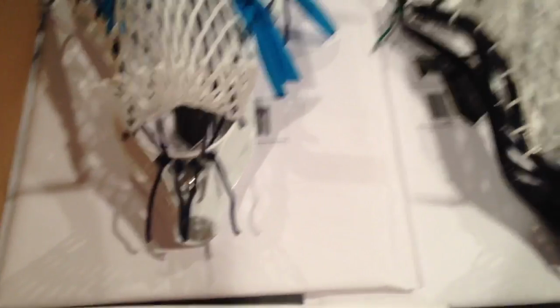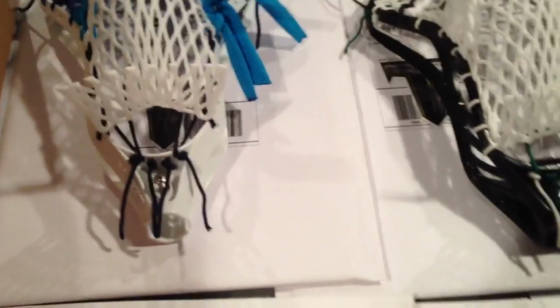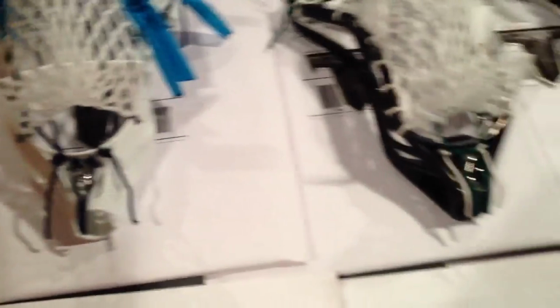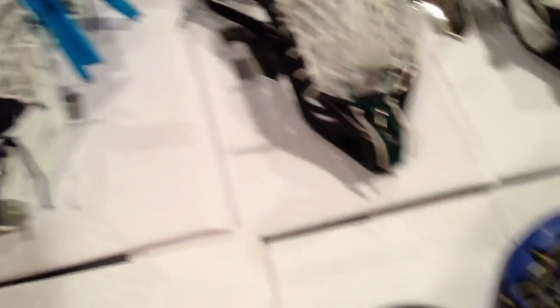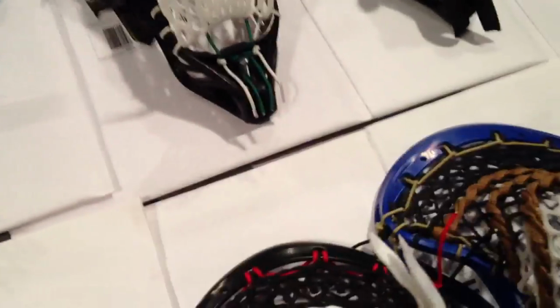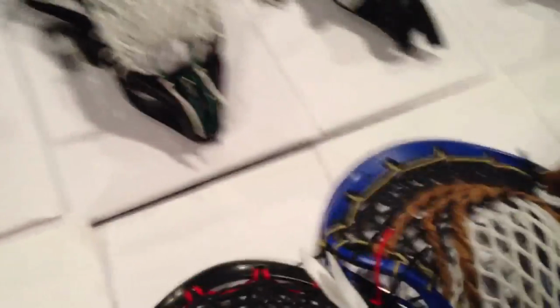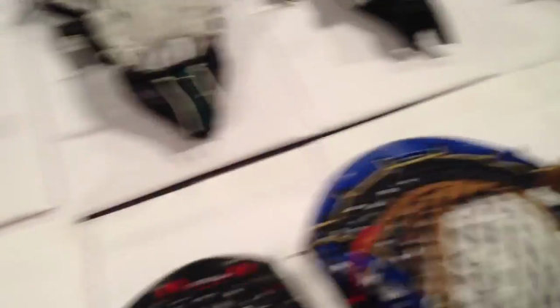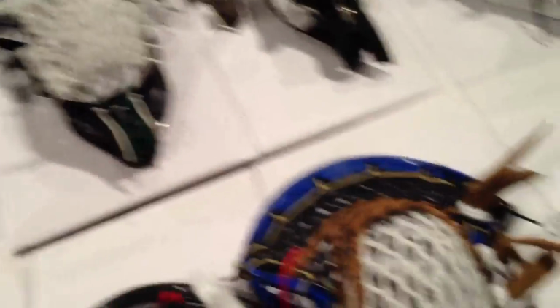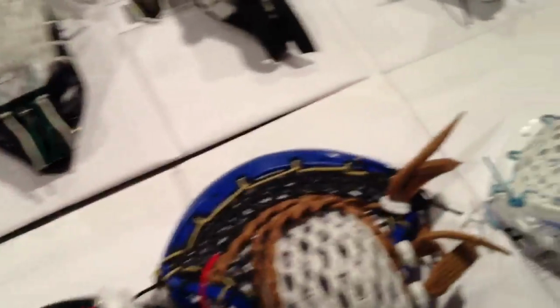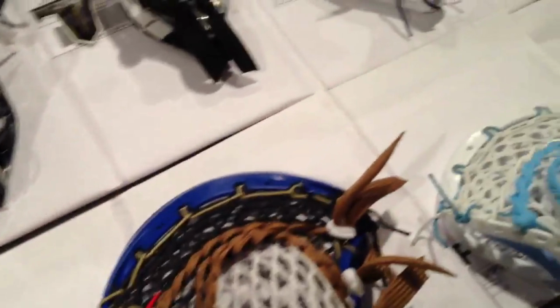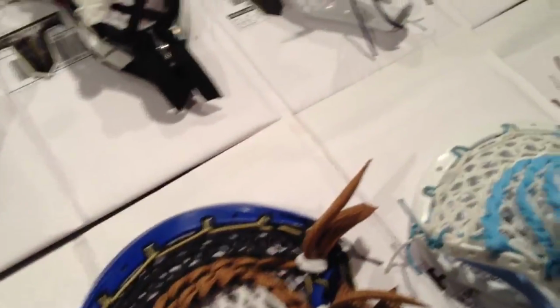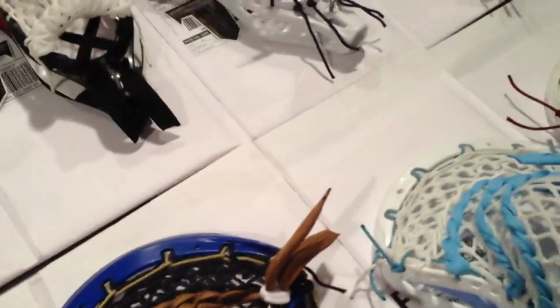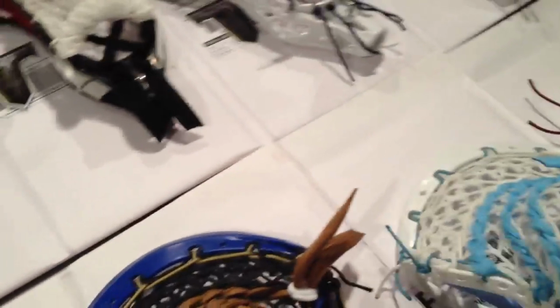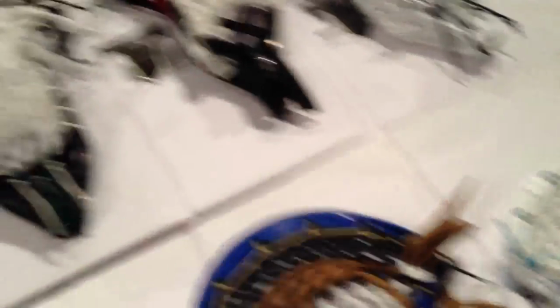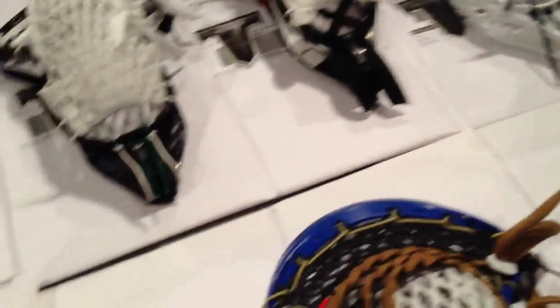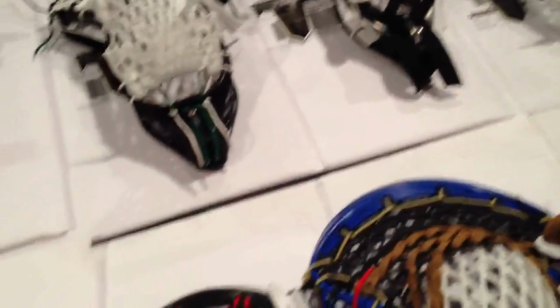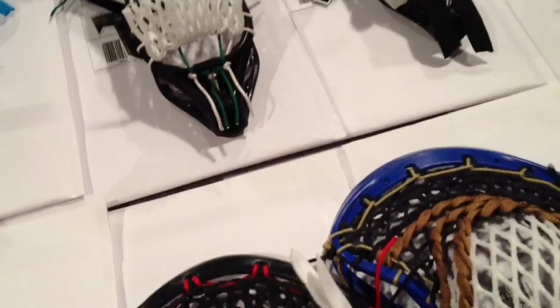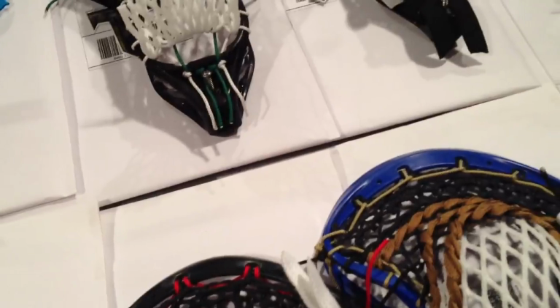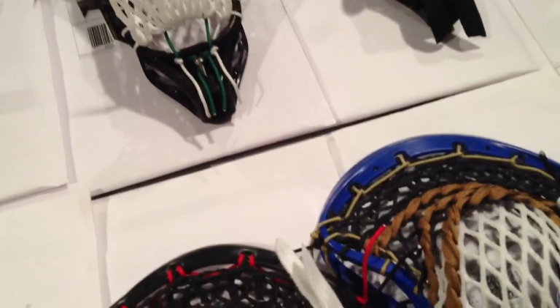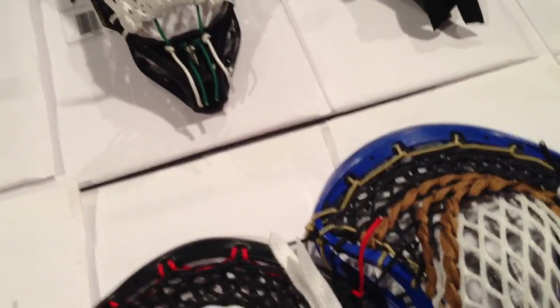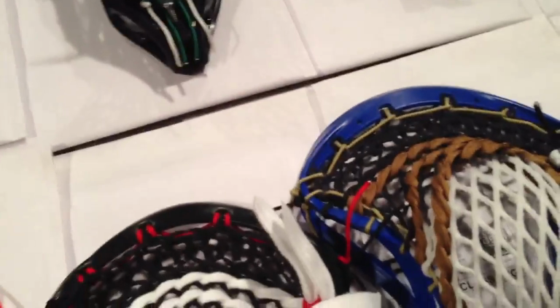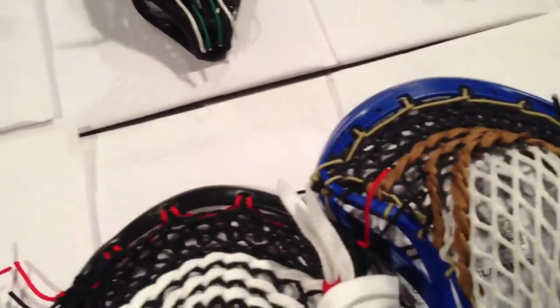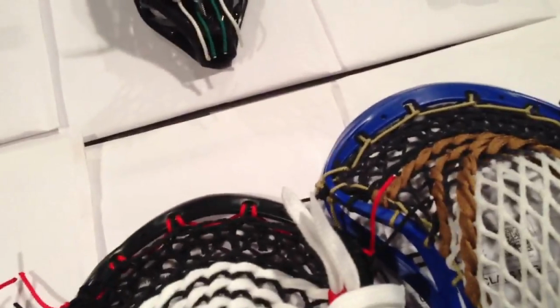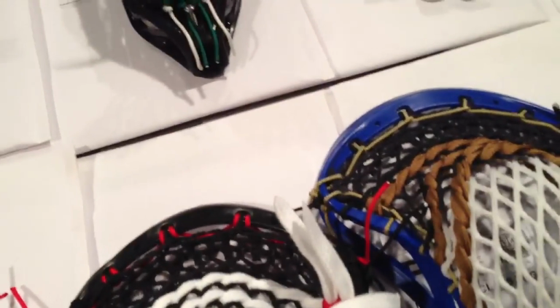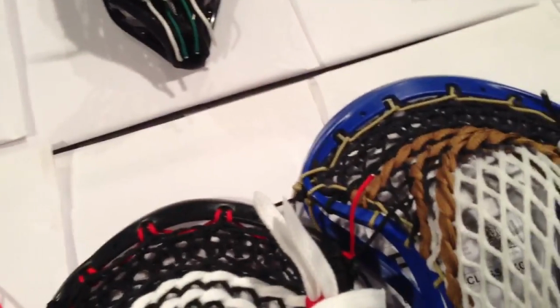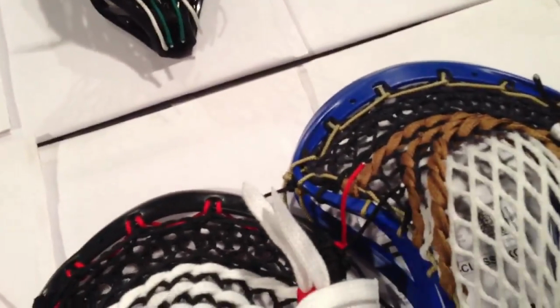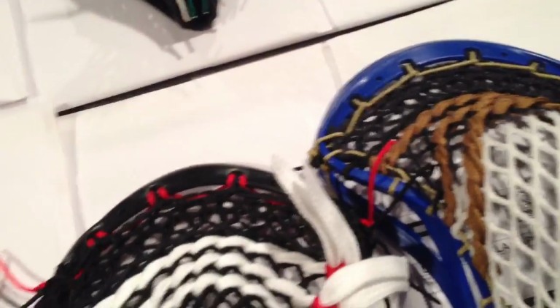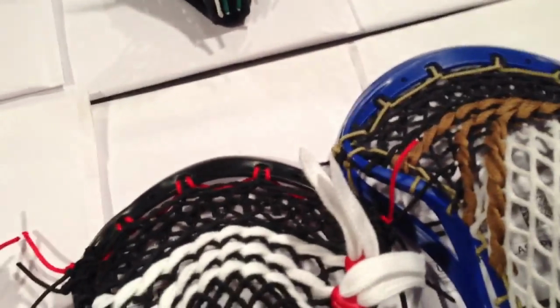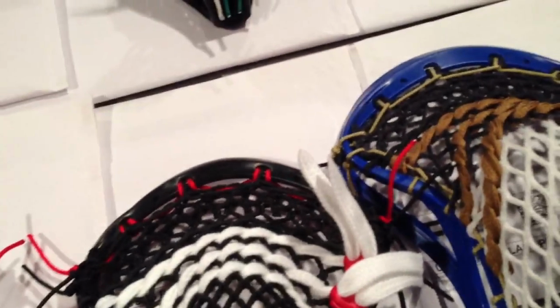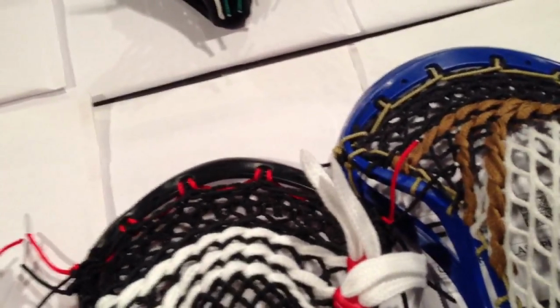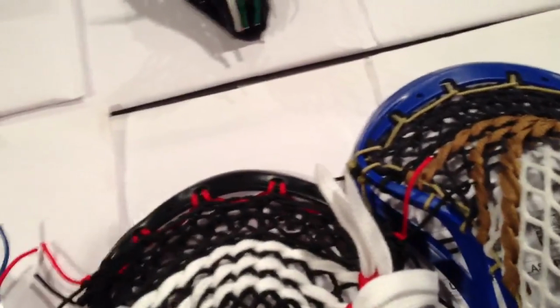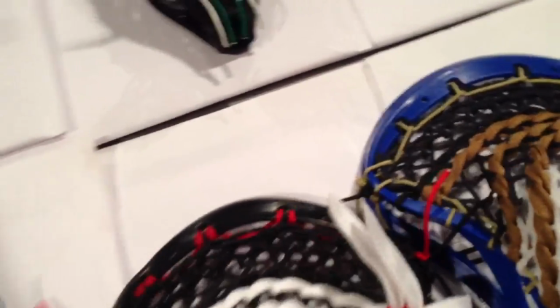What's going on guys? We have a little impromptu custom stringing video because we have so many heads that have to go out and I just do not have time to do a full-on custom stringing video.